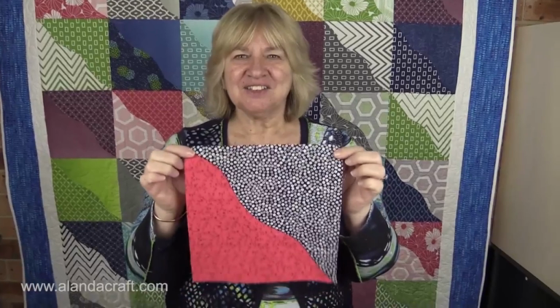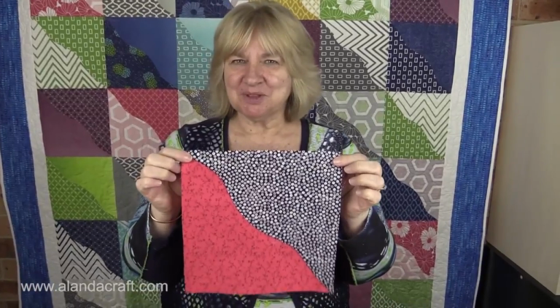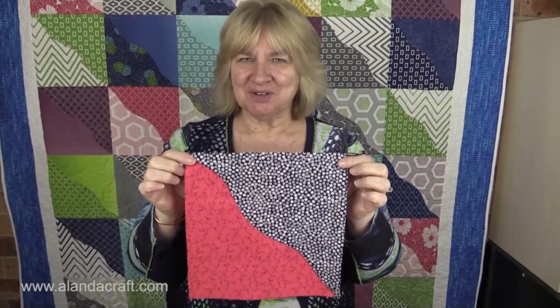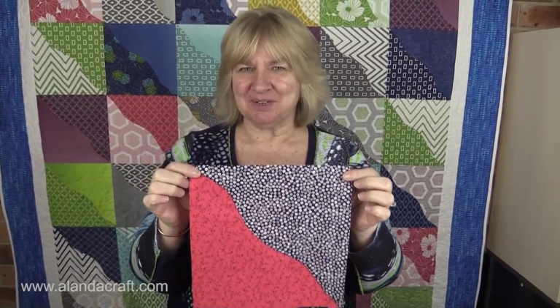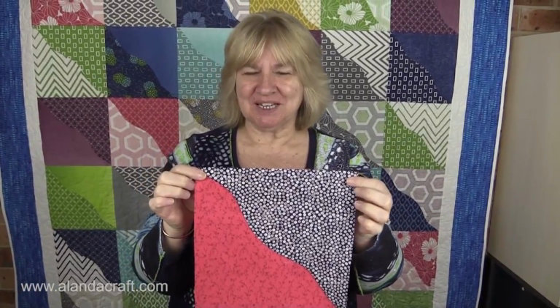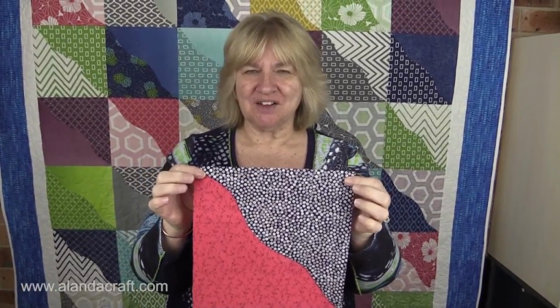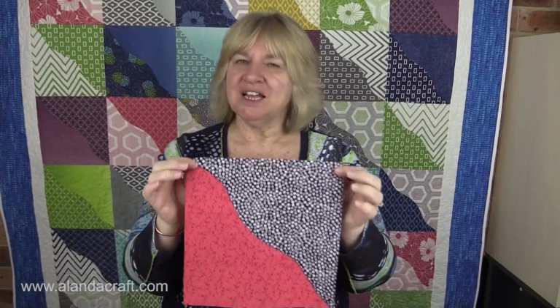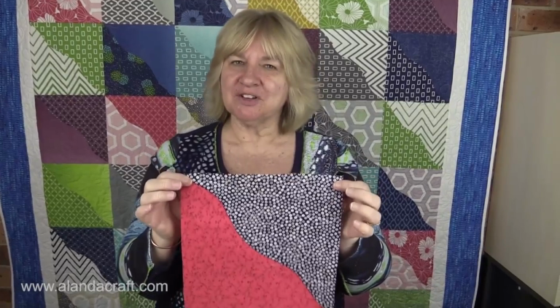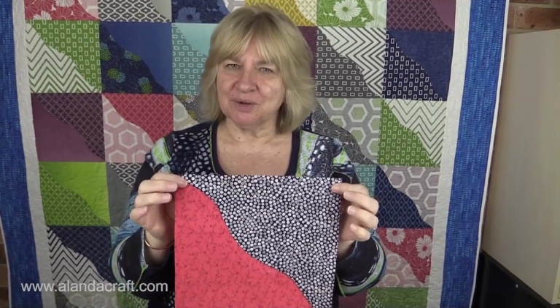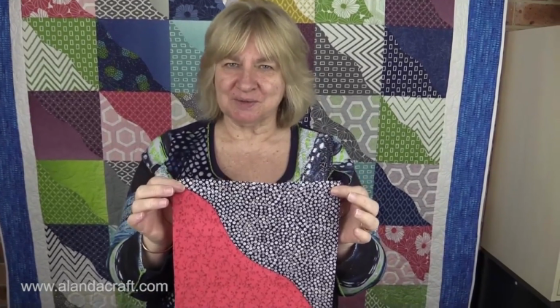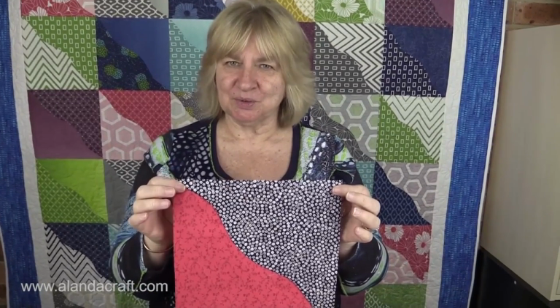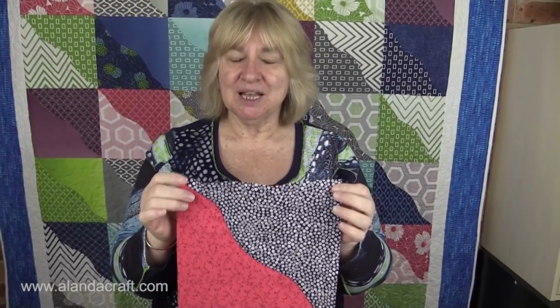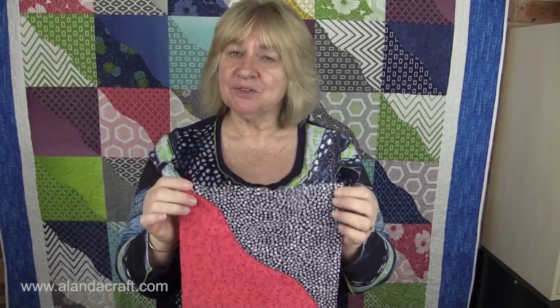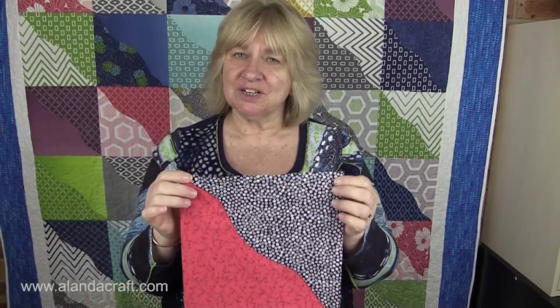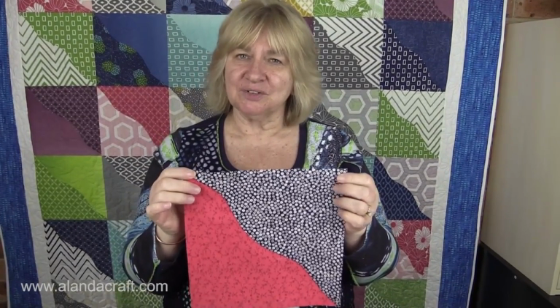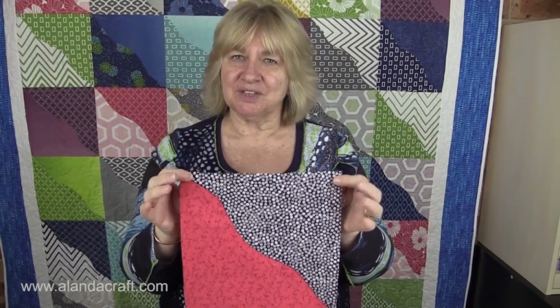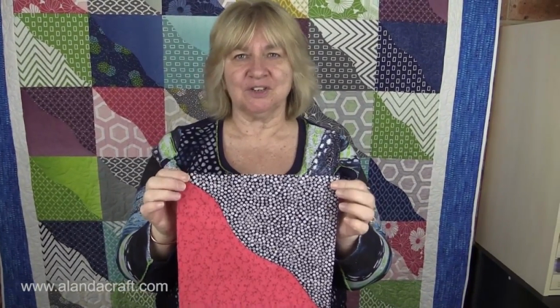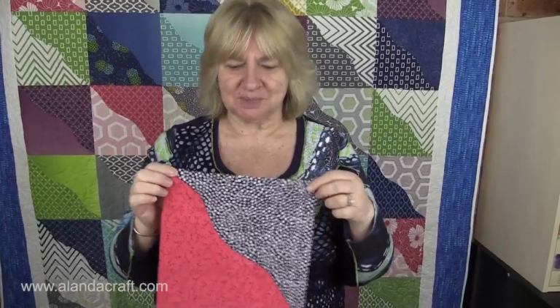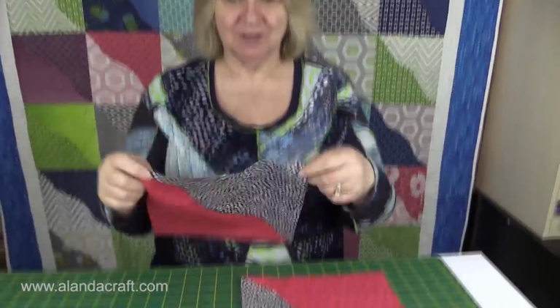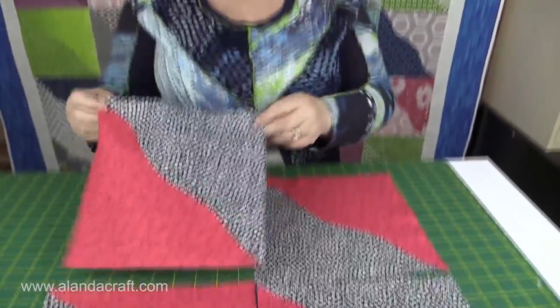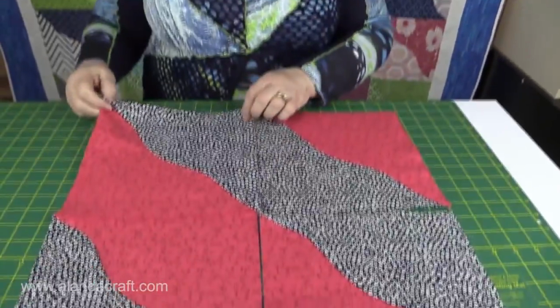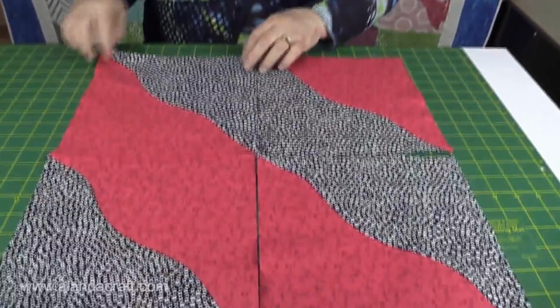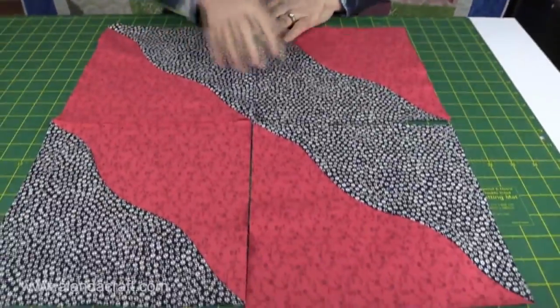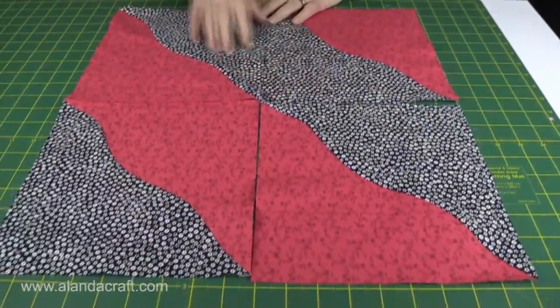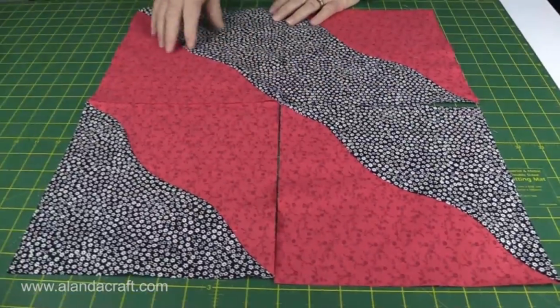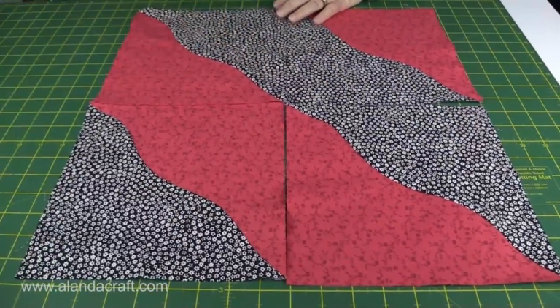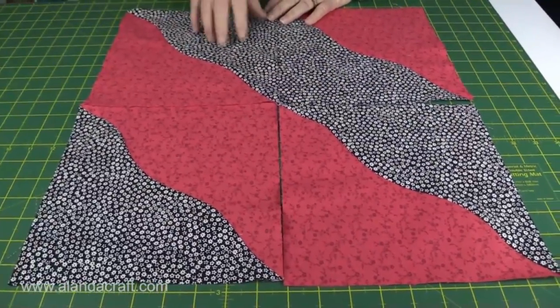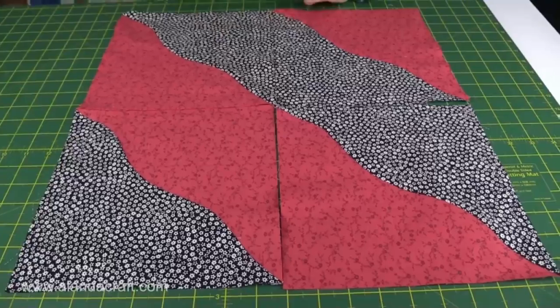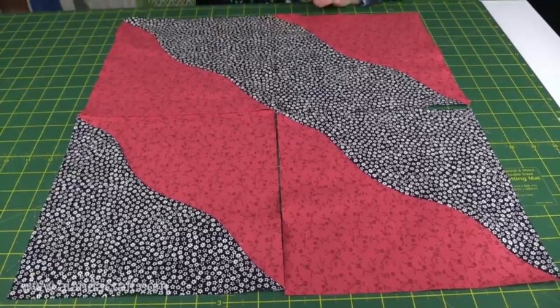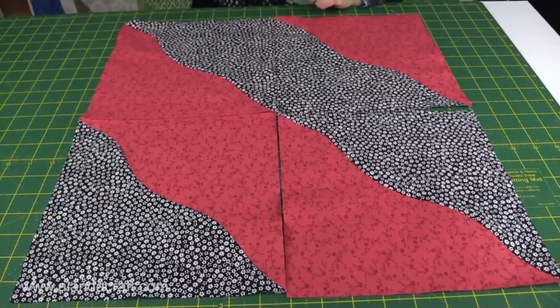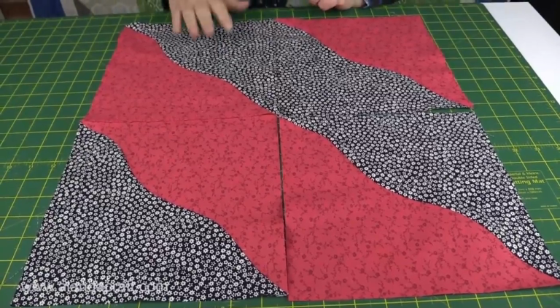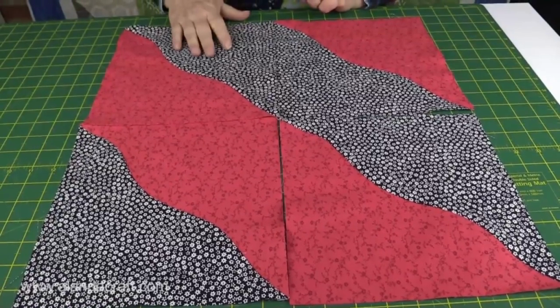This is what the block looks like when it's been cut and sewn, and I'm going to go through all those steps with you shortly. But first I thought I'd show you some of the things that you can do with this block. You can have it running this way, and I have them running in strips on the quilt and on the board behind me.